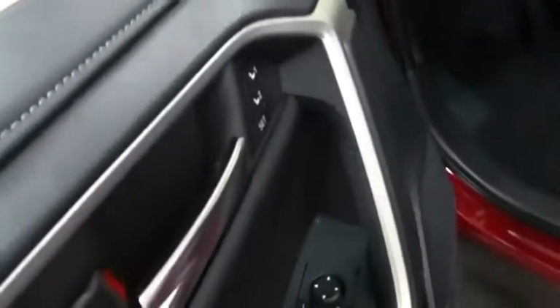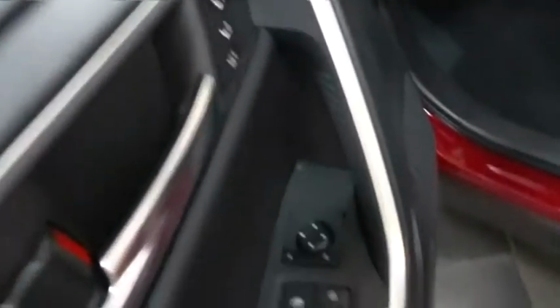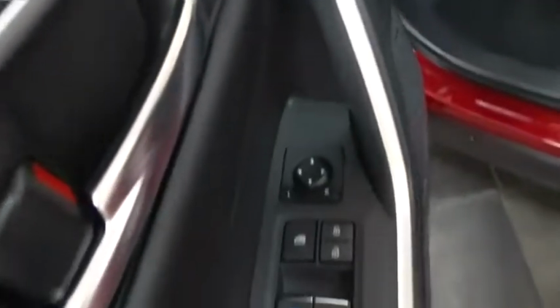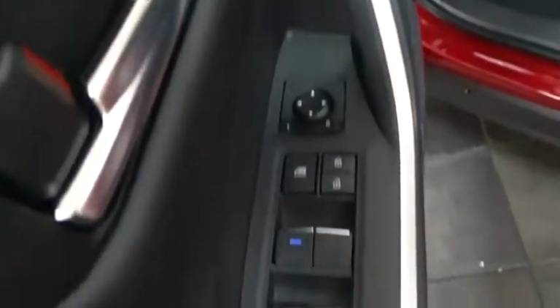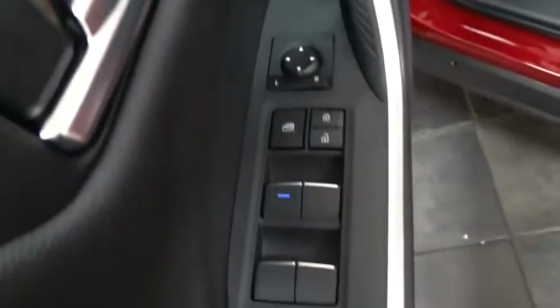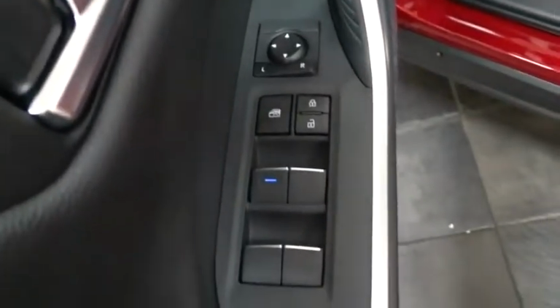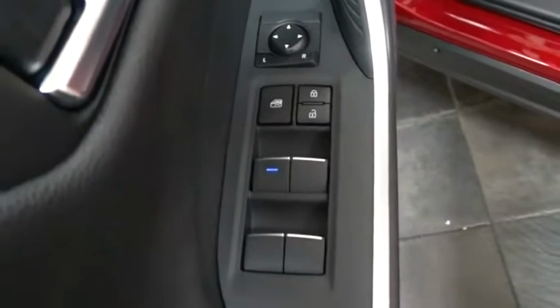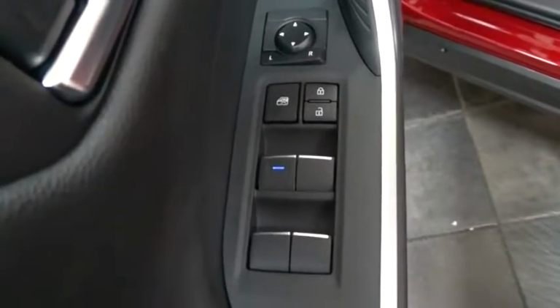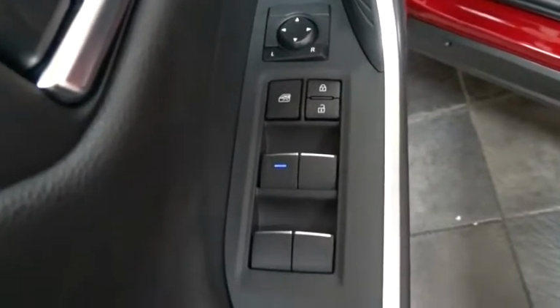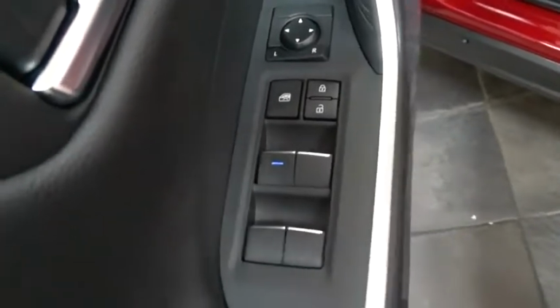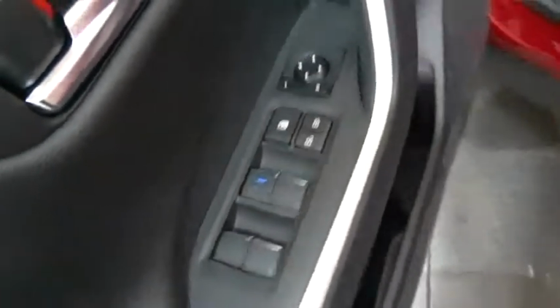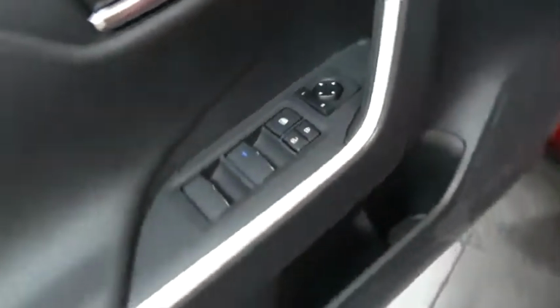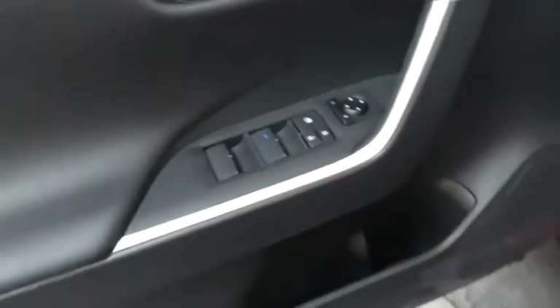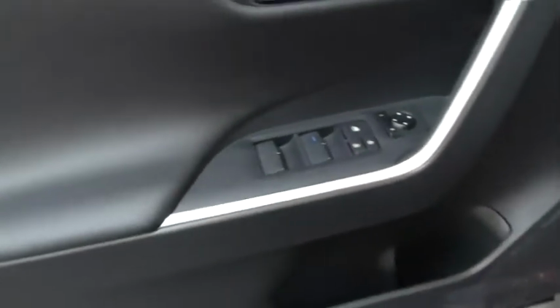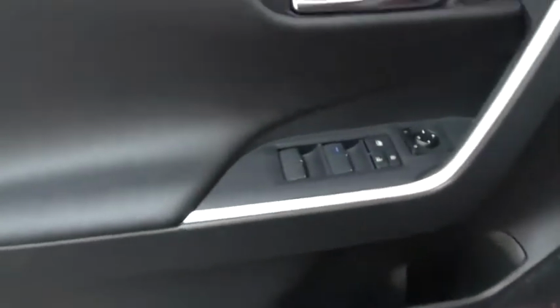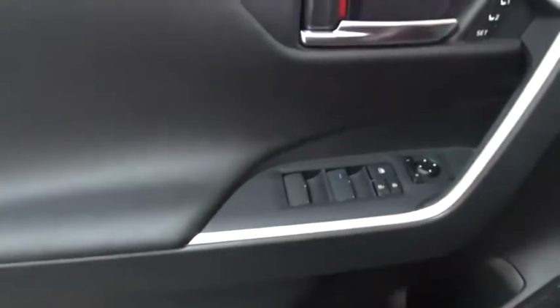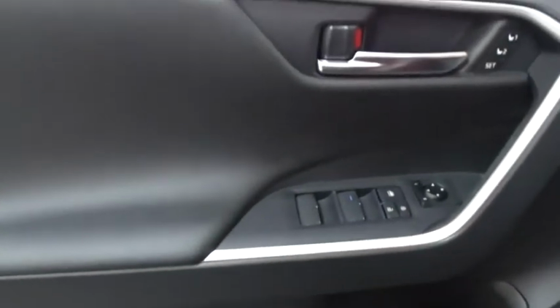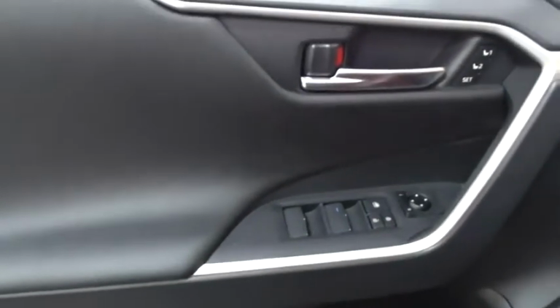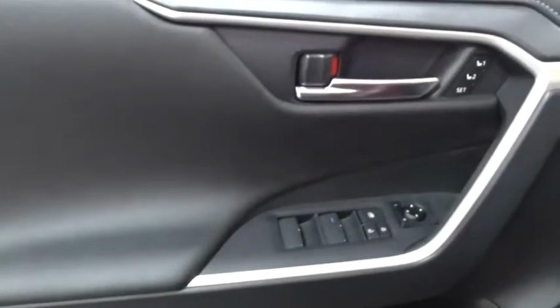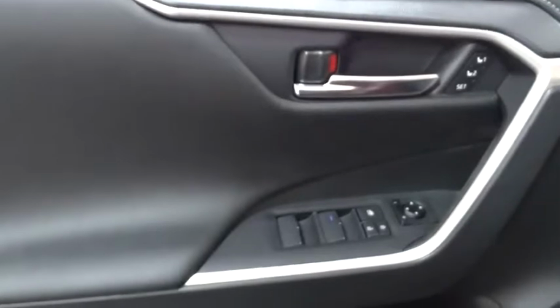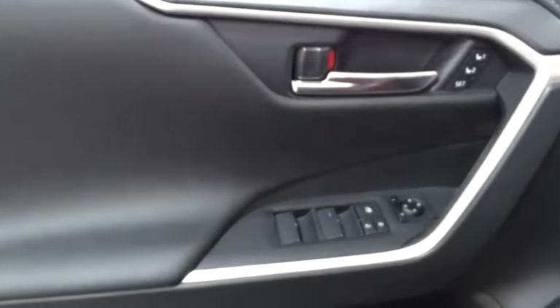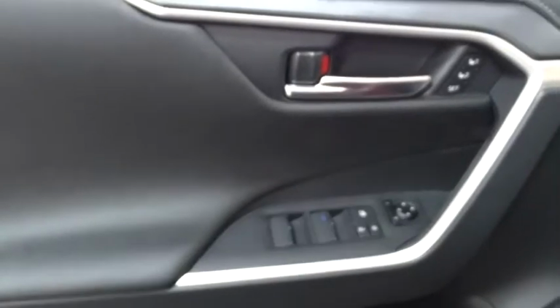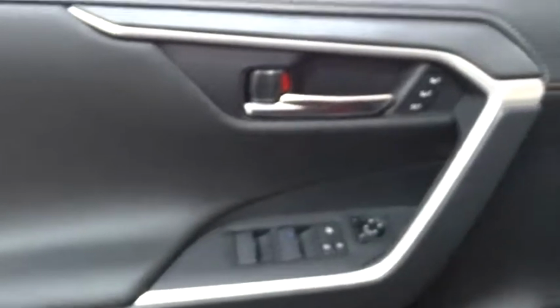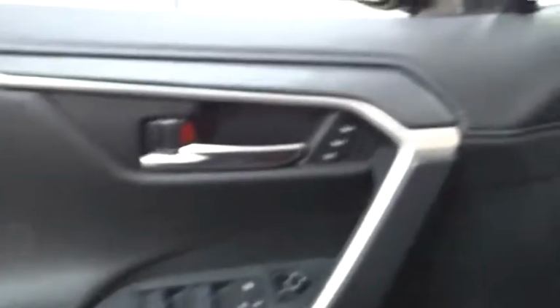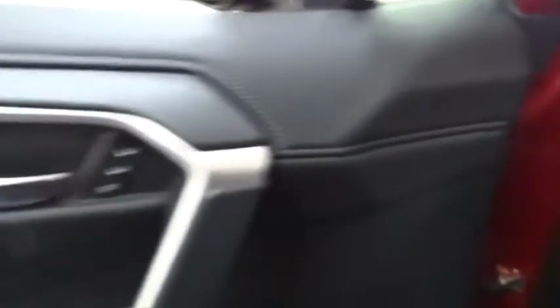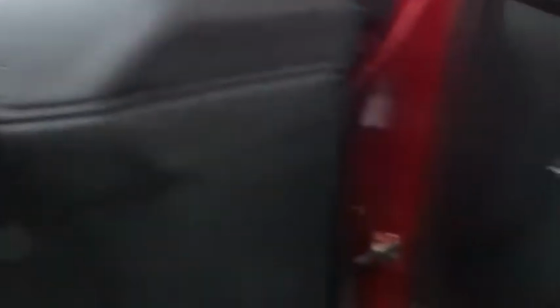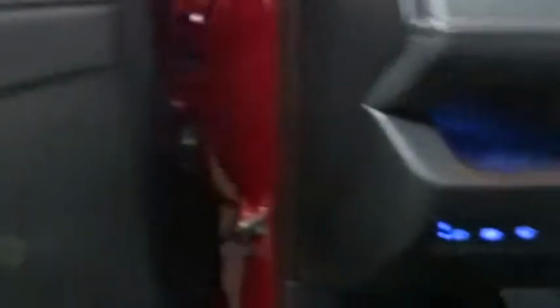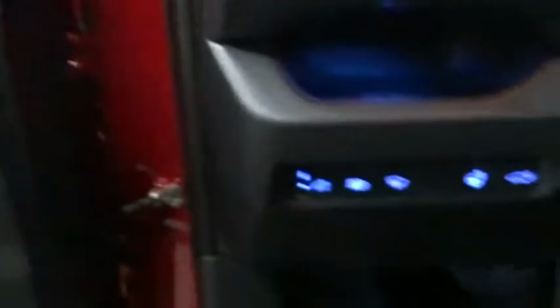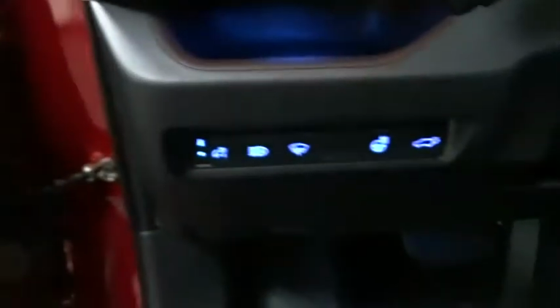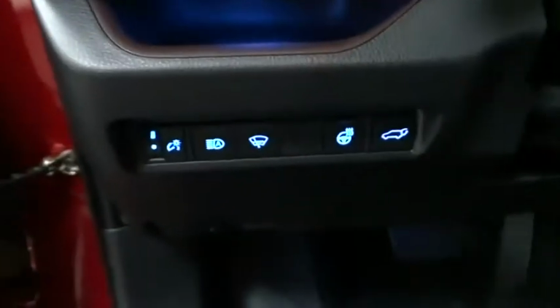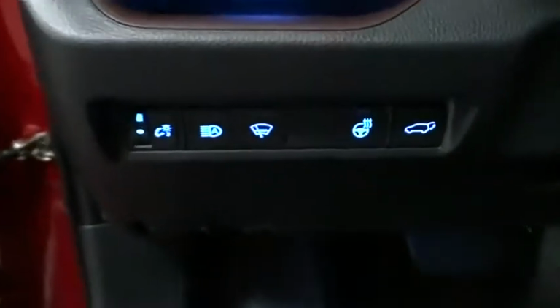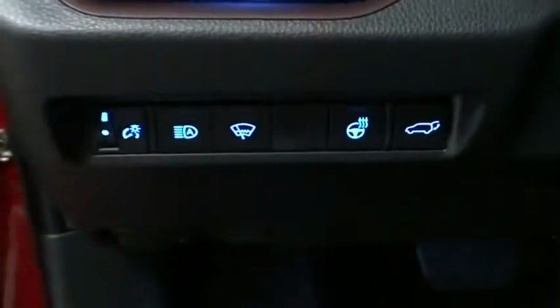Anti-lock braking system, leather-wrapped steering wheel, Bluetooth, power steering, adjustable steering wheel, cruise control, auto-dimming rear-view mirror, keyless start, four-wheel disc brakes, and AM-FM stereo radio.